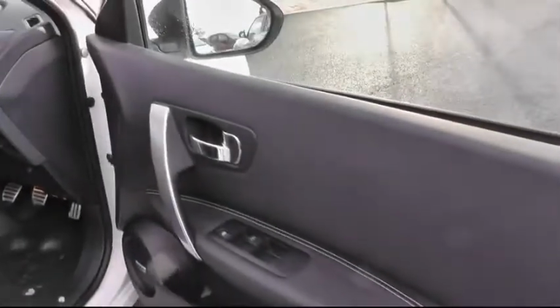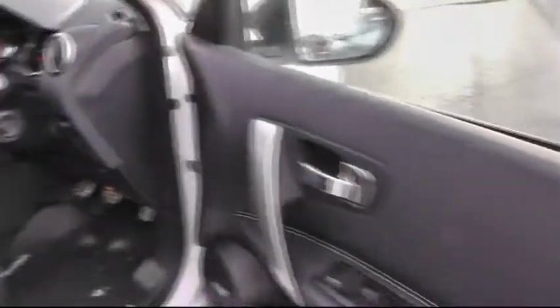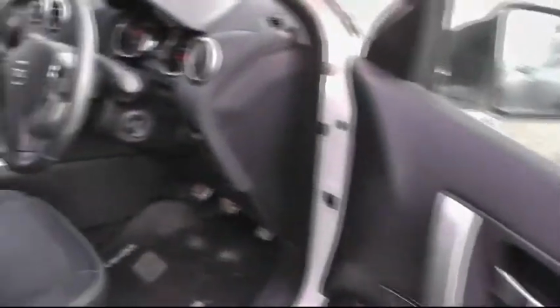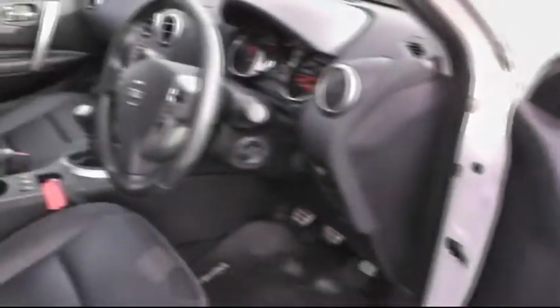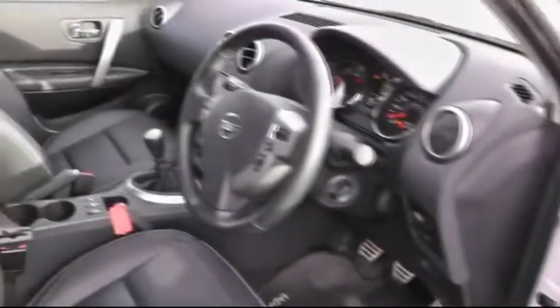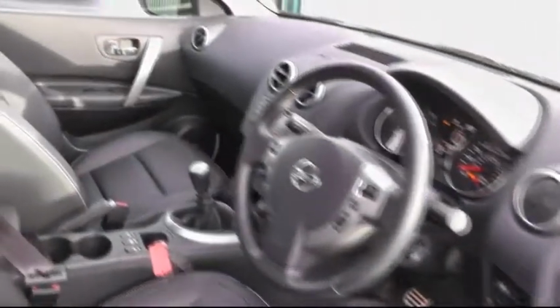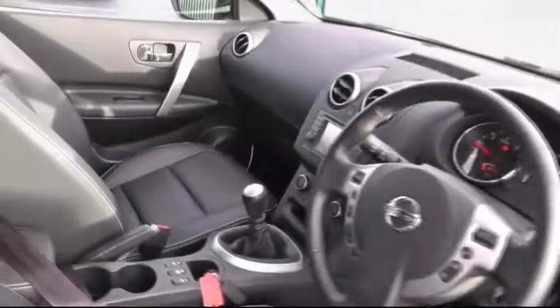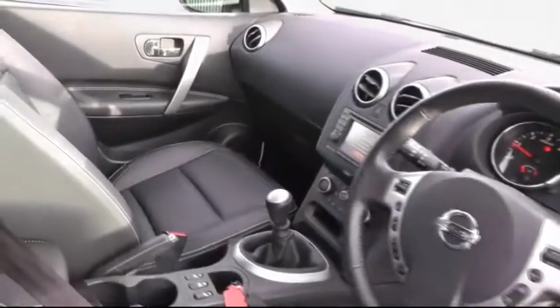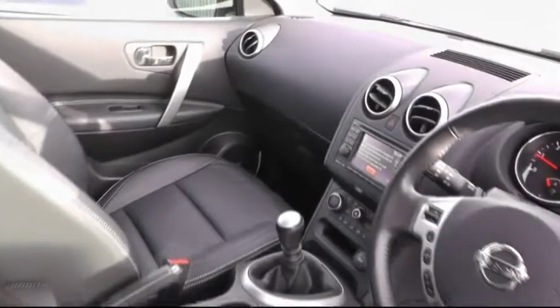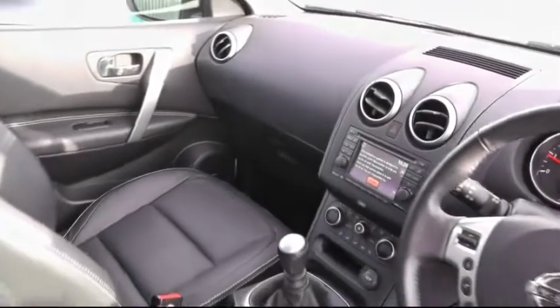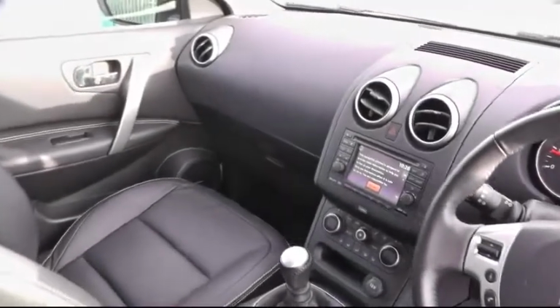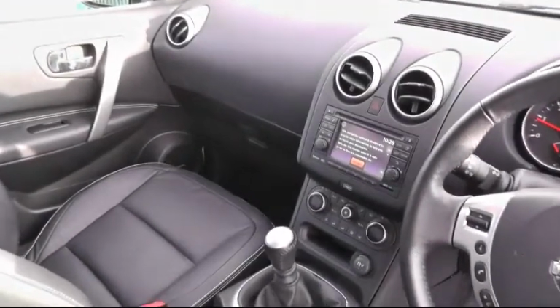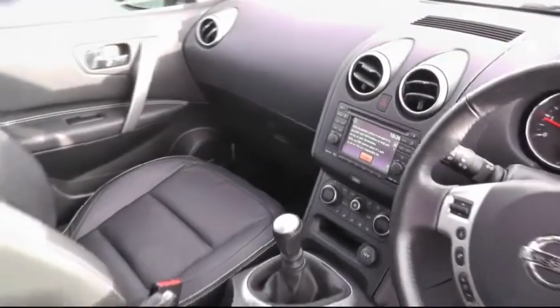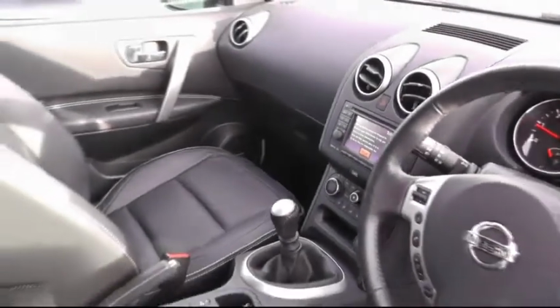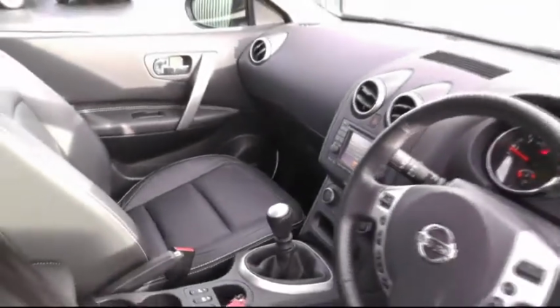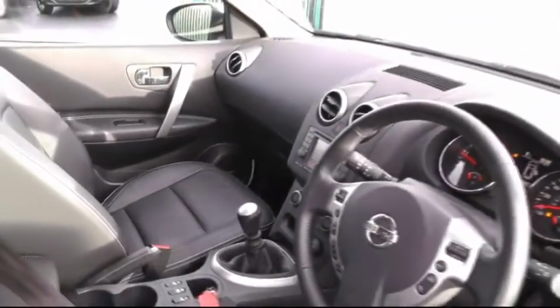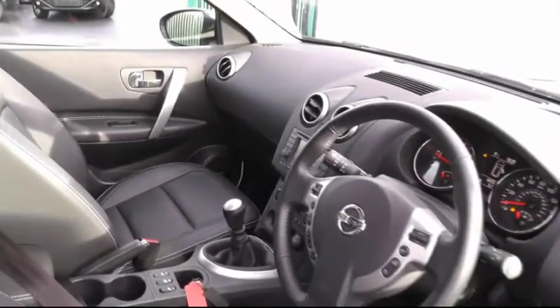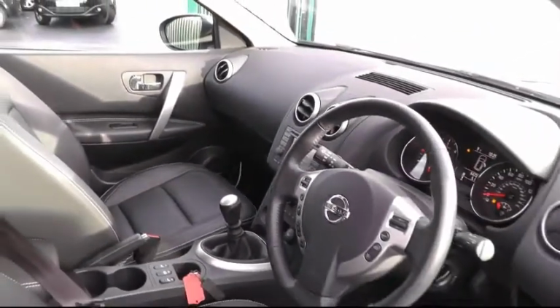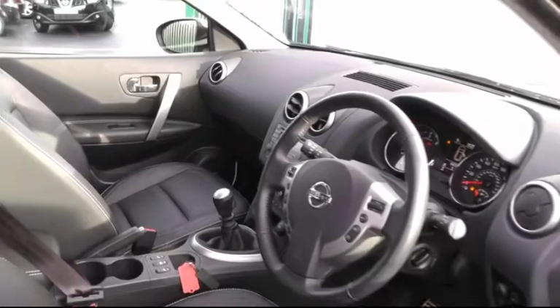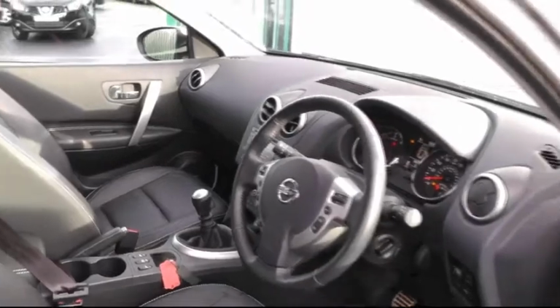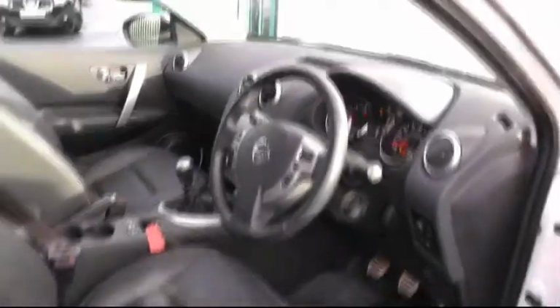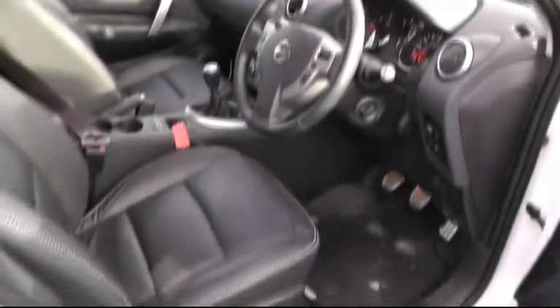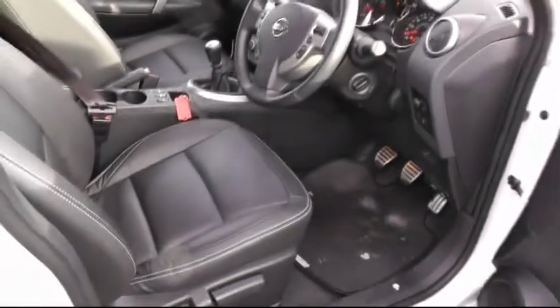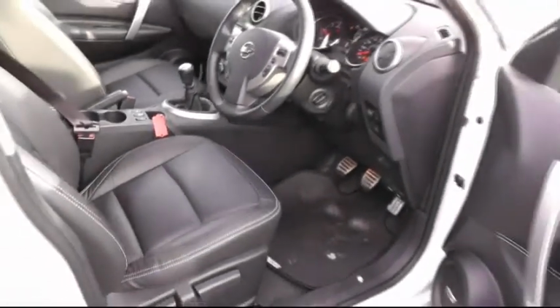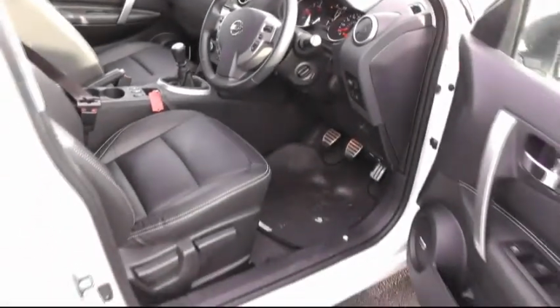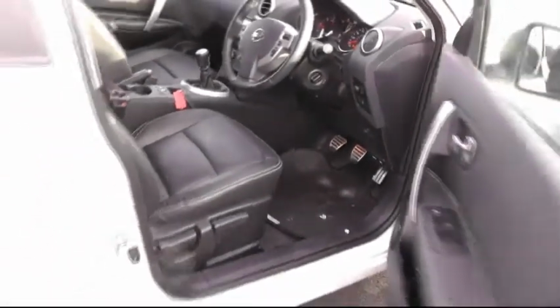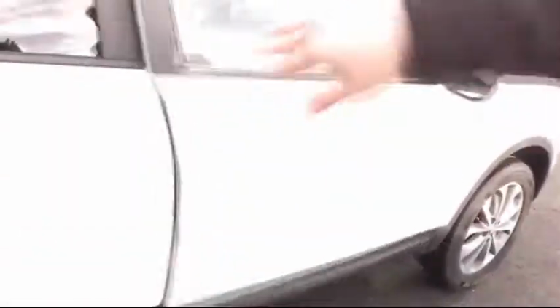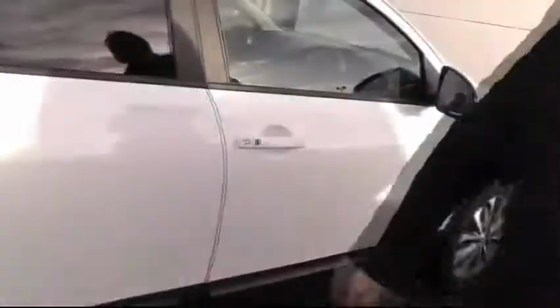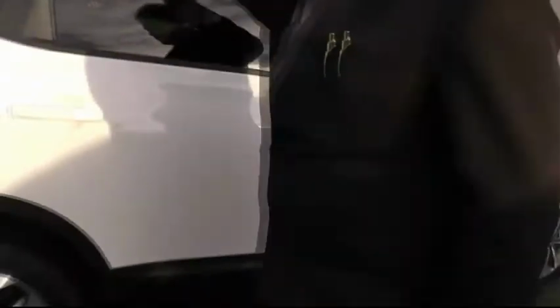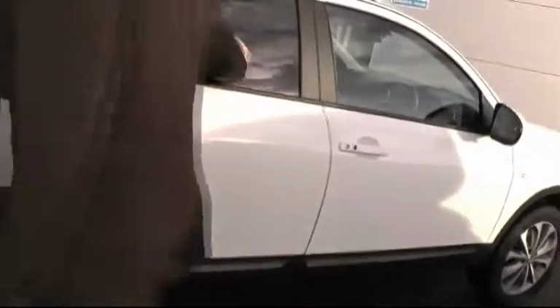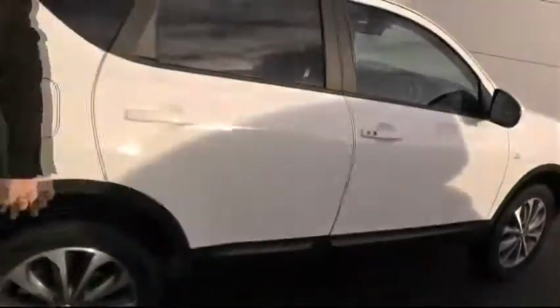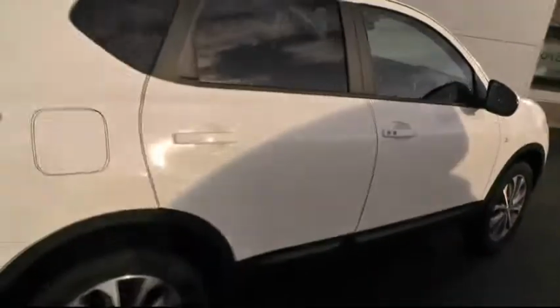All-round electric windows, multifunction steering wheel to include Bluetooth and cruise control. Inside the cabin we can see the satellite navigation system and the heated leather seats. This car is sitting on a six-speed manual gearbox, moving past the privacy glass.